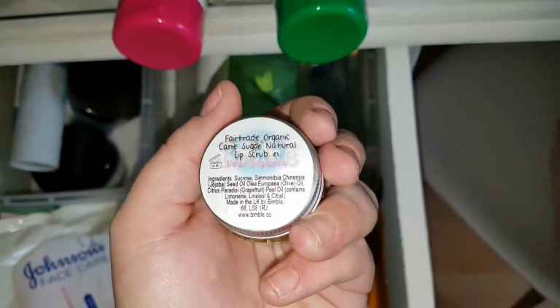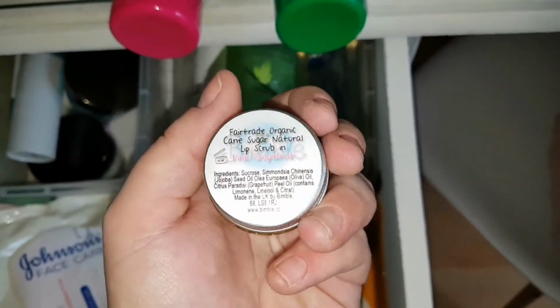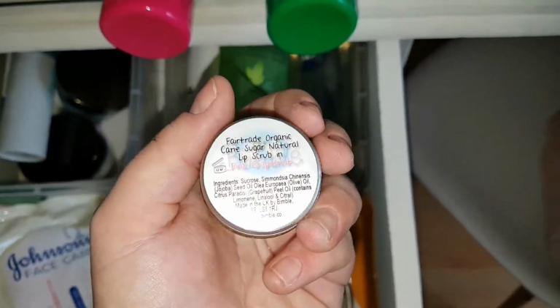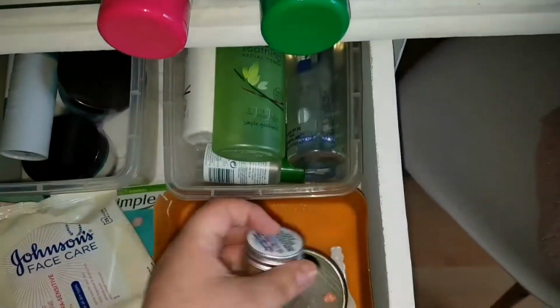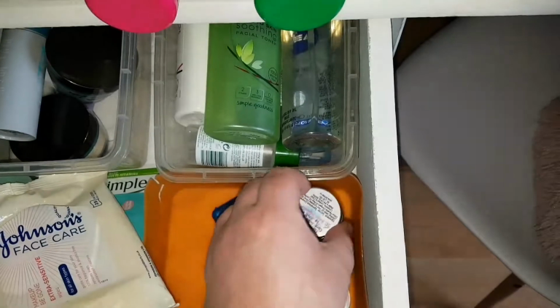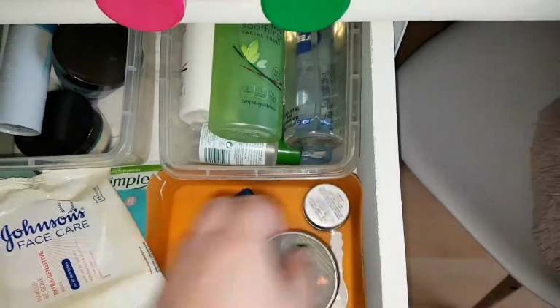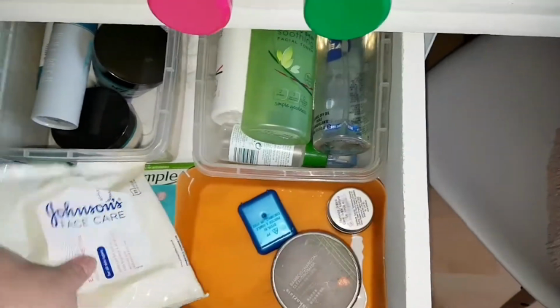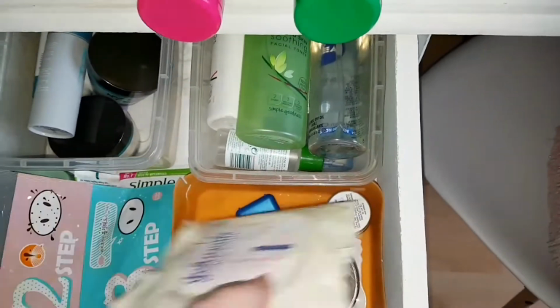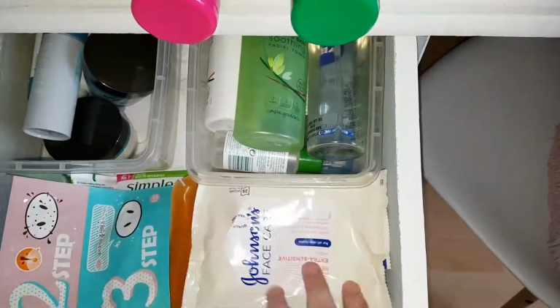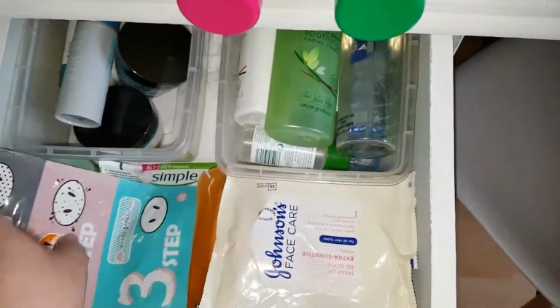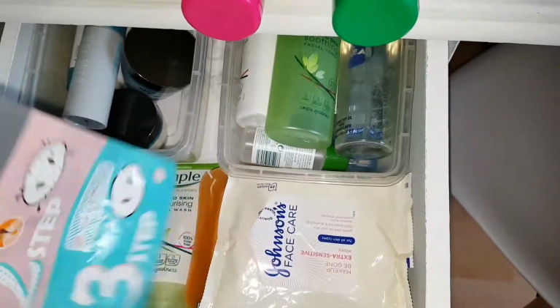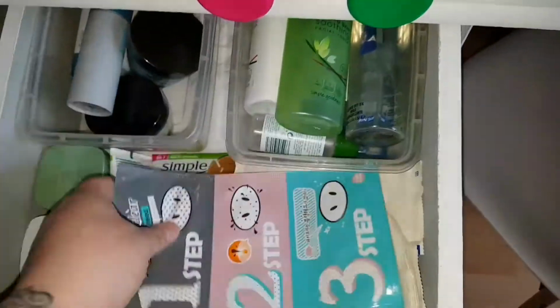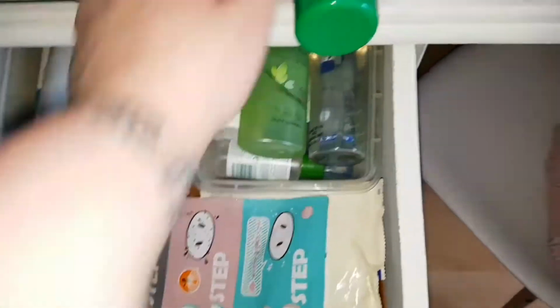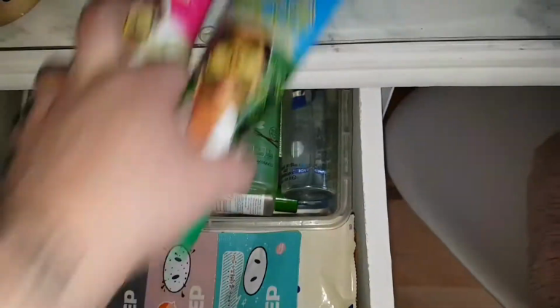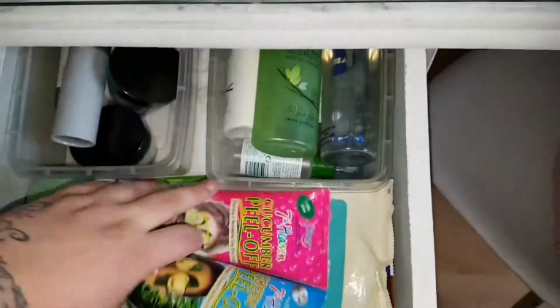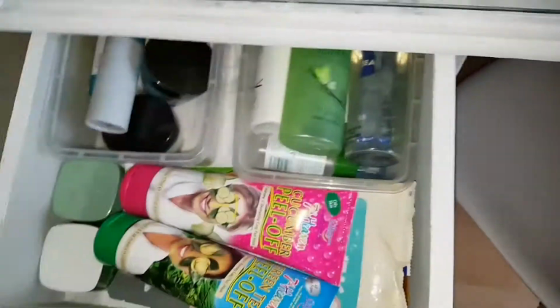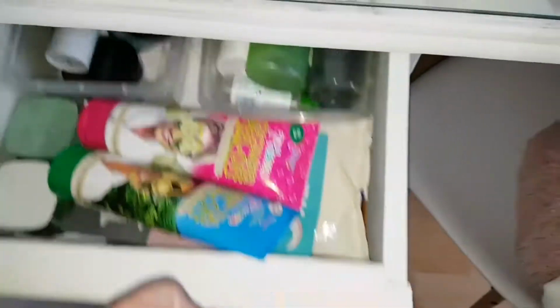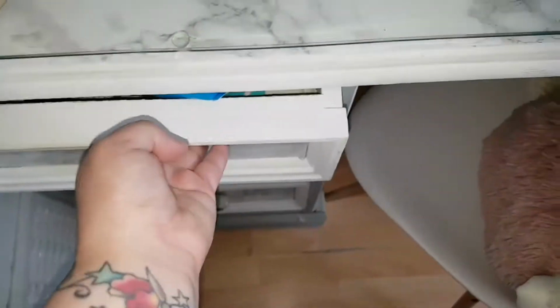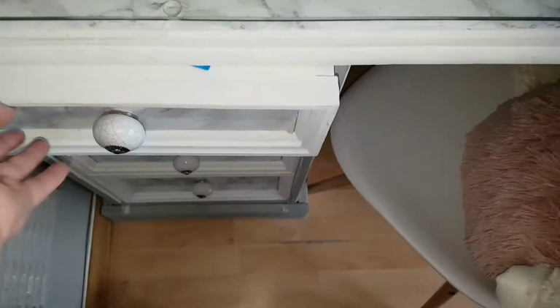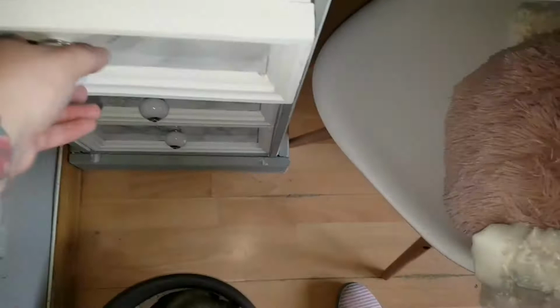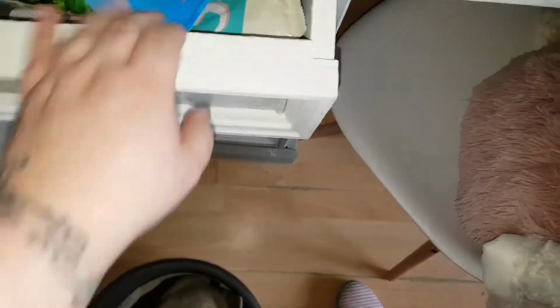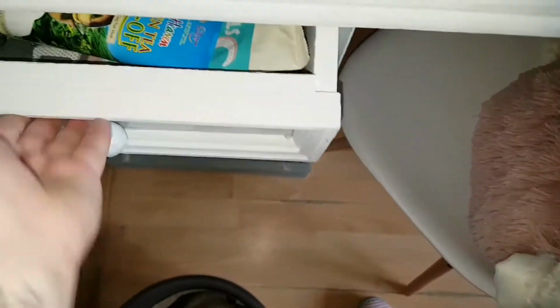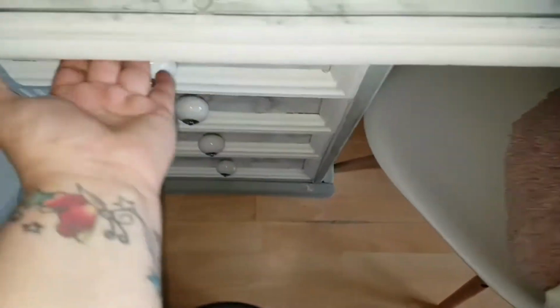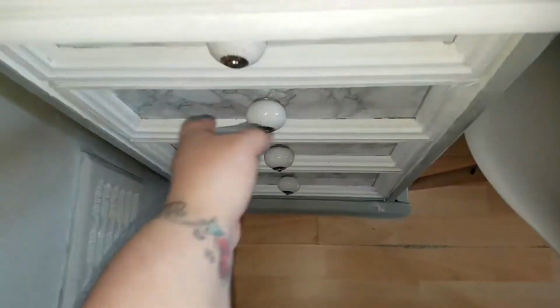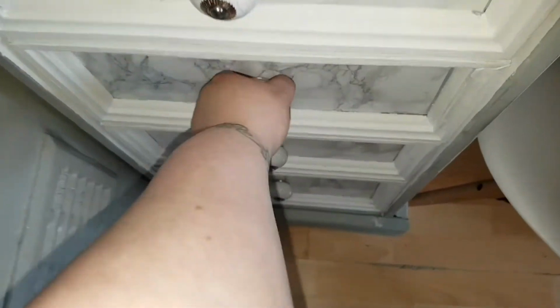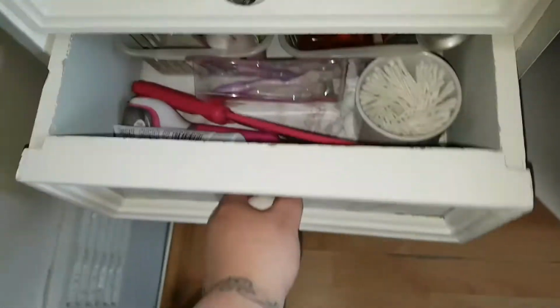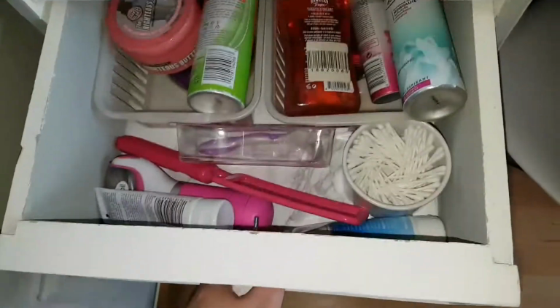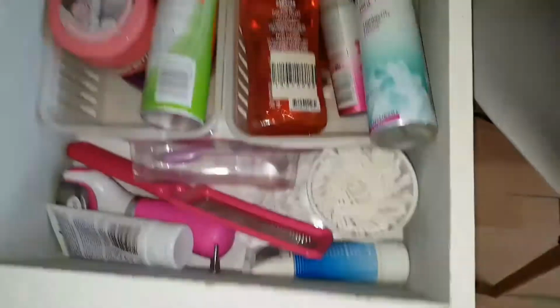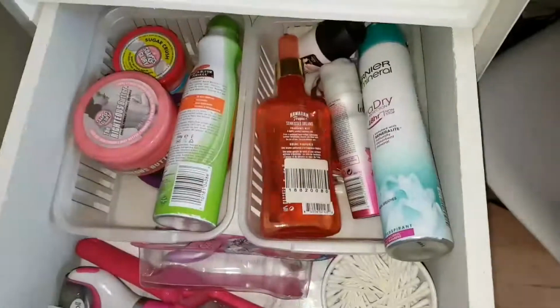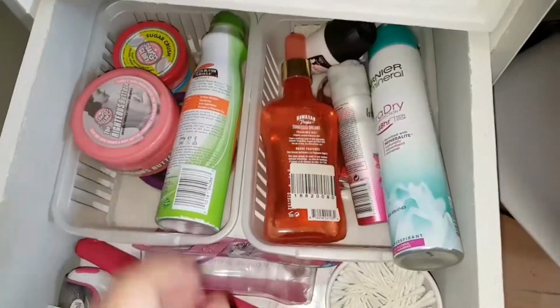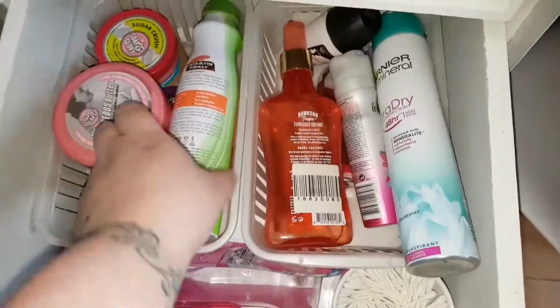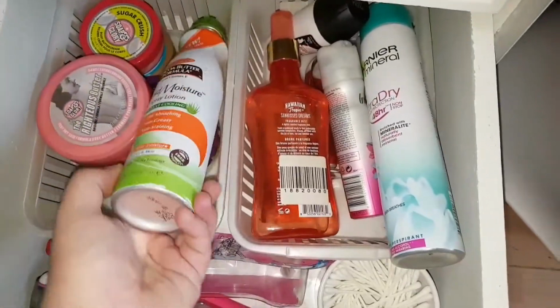This little pot here has lip scrubs, the black mask, and some floss — because everybody's got to floss those teeth!